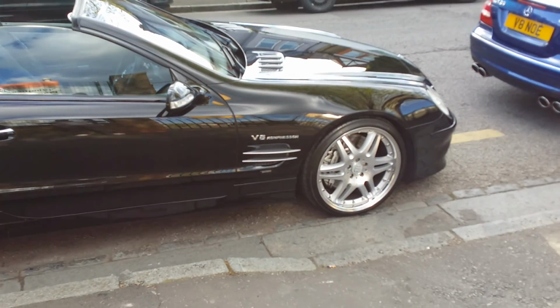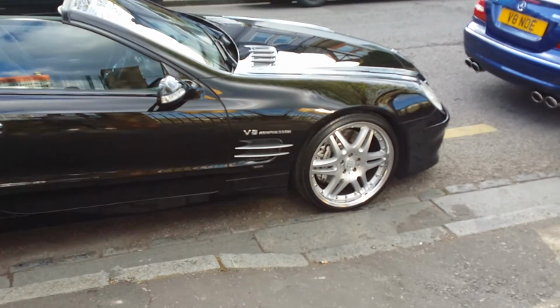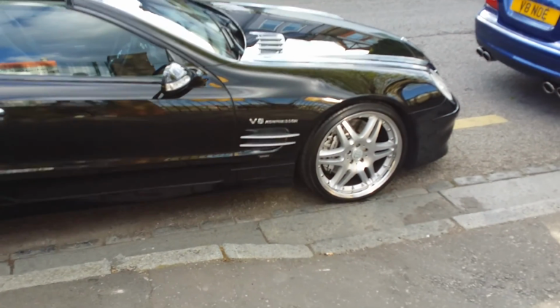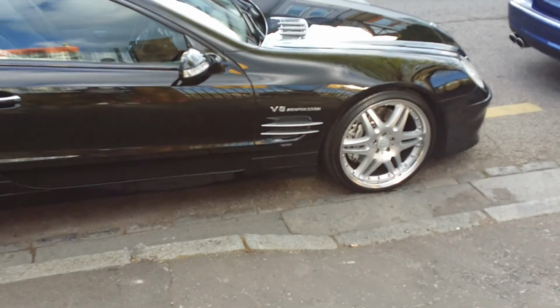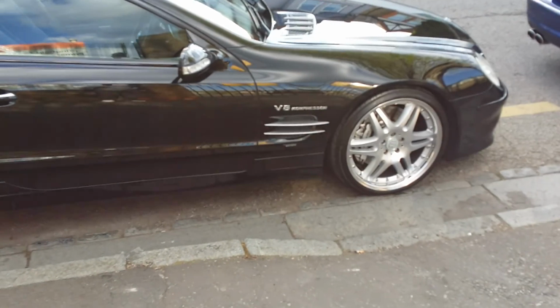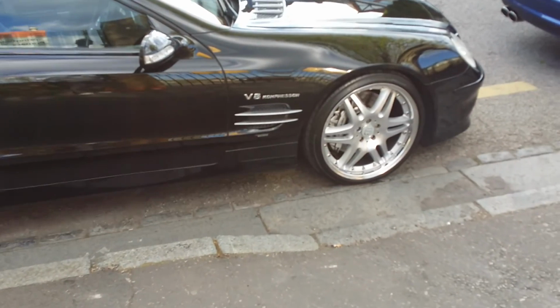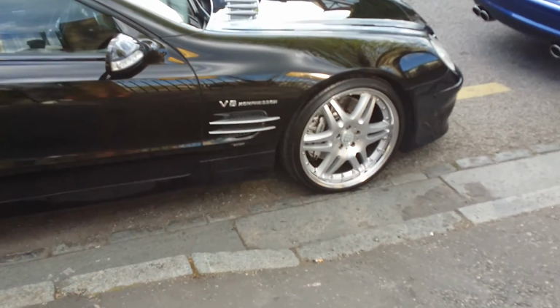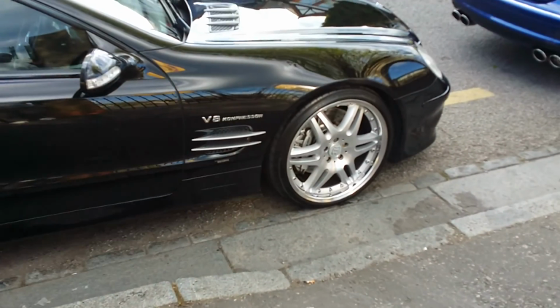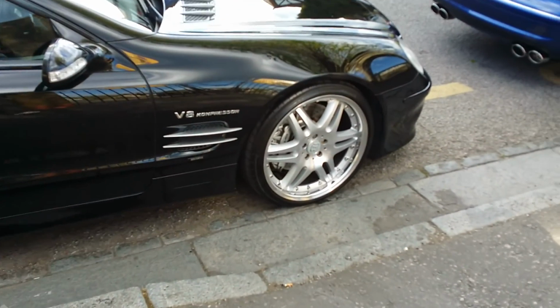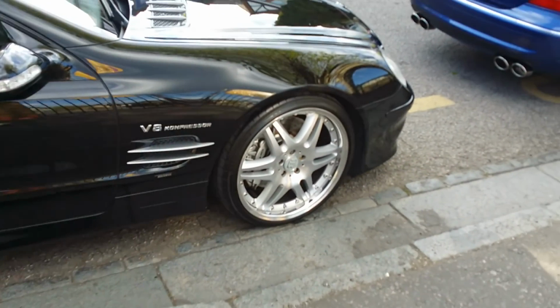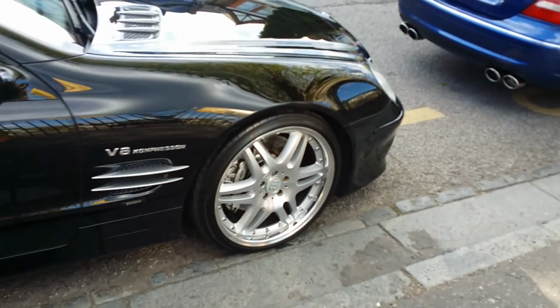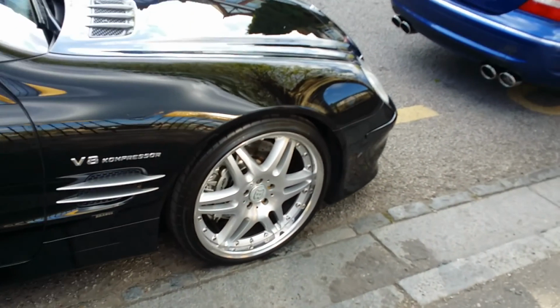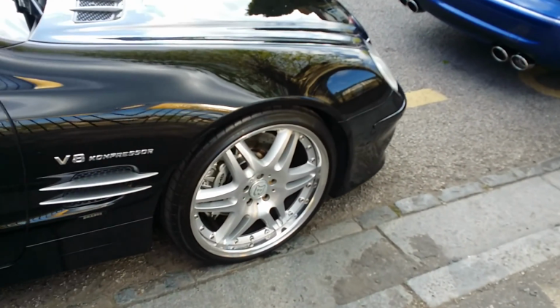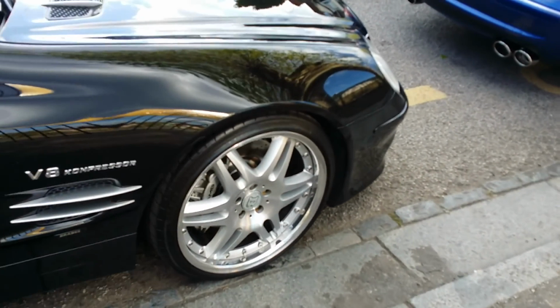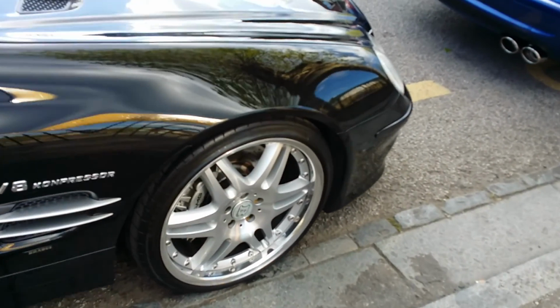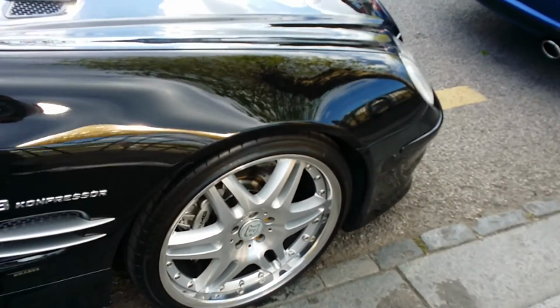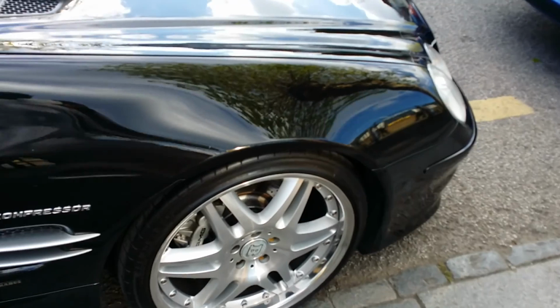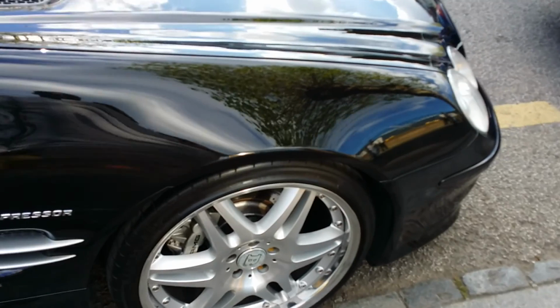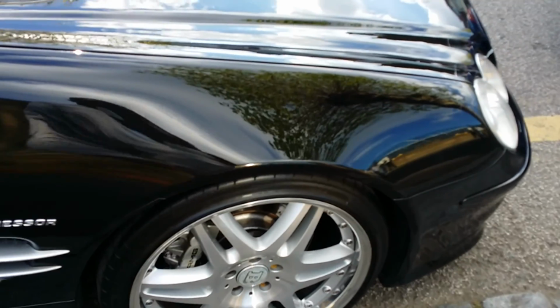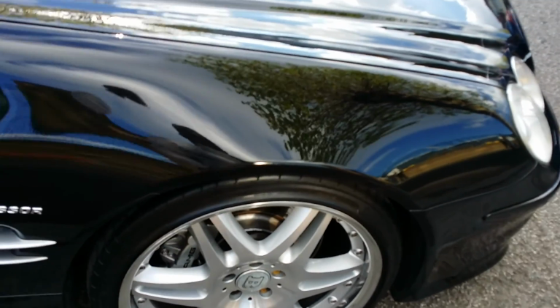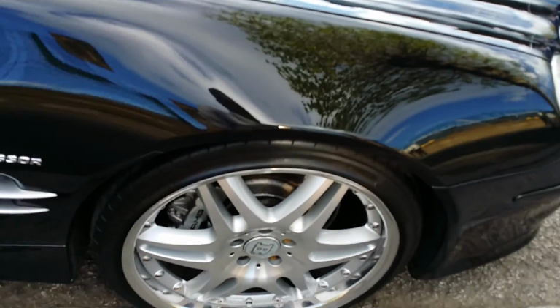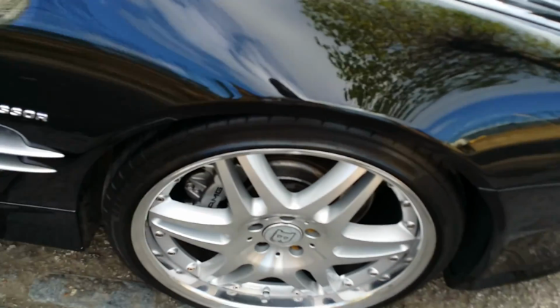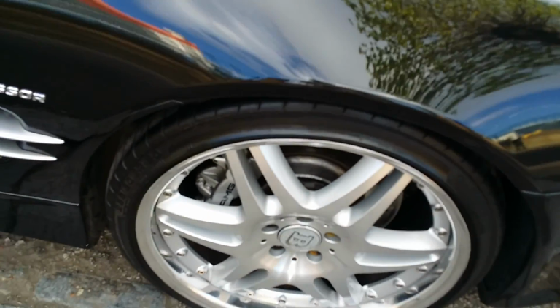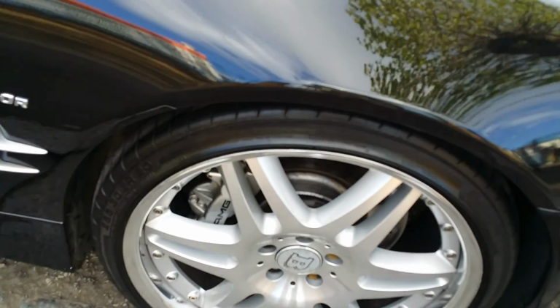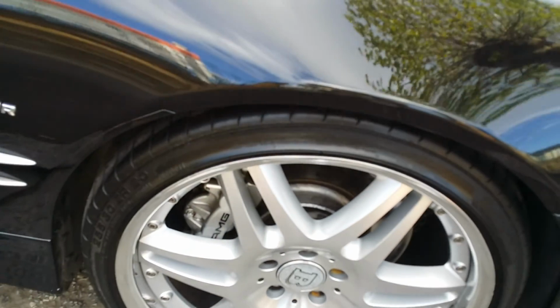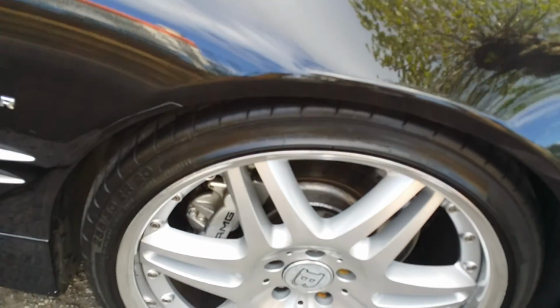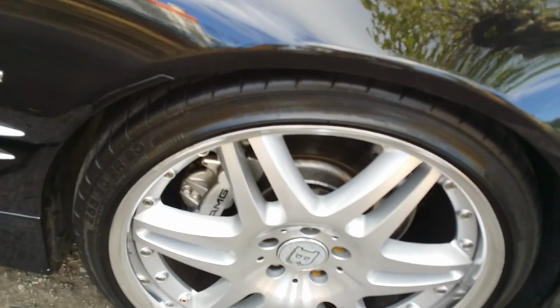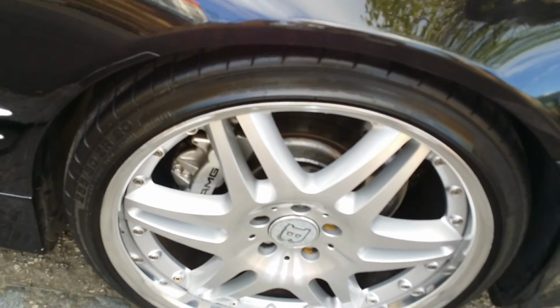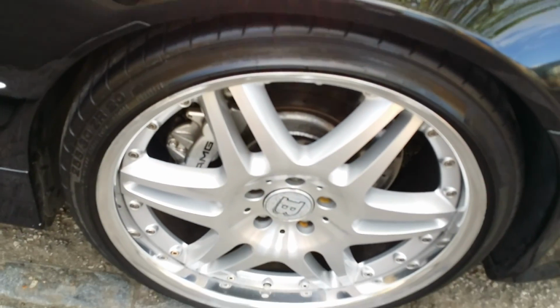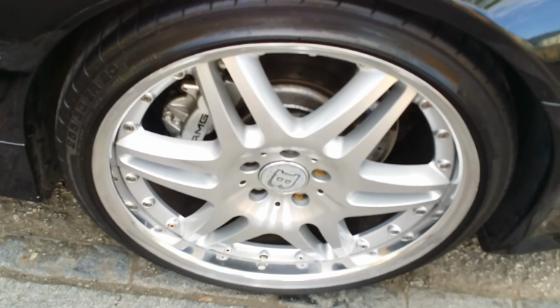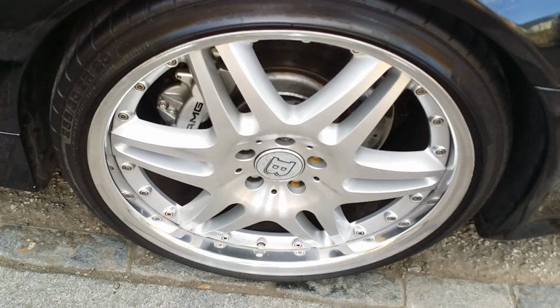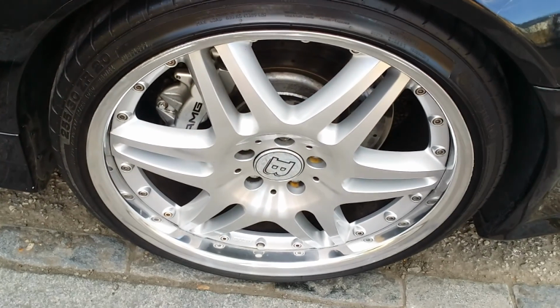Did a bit of cleaning on the tires as well — actually put some tire detail stuff on there too.